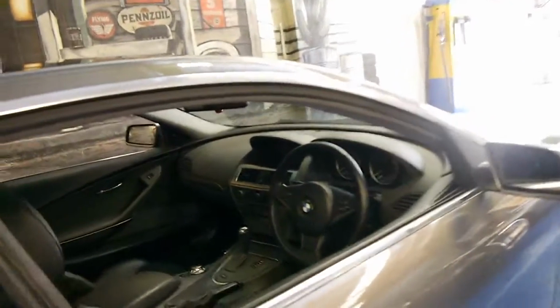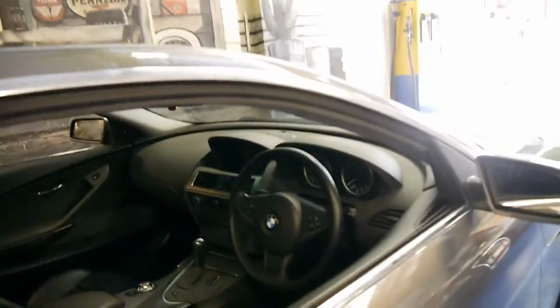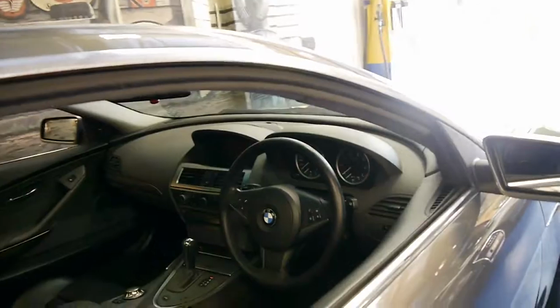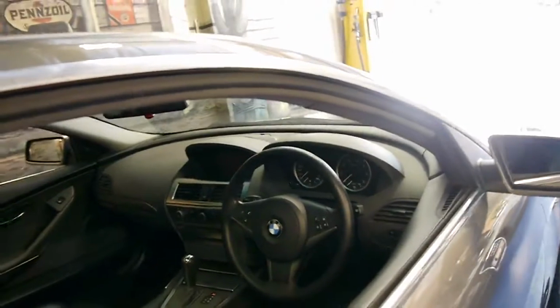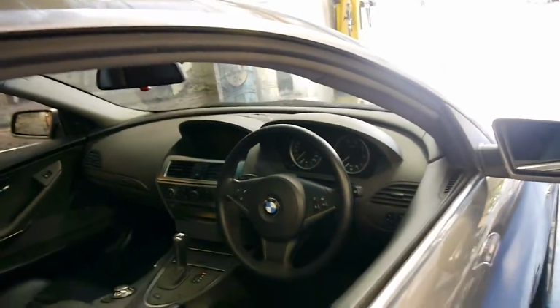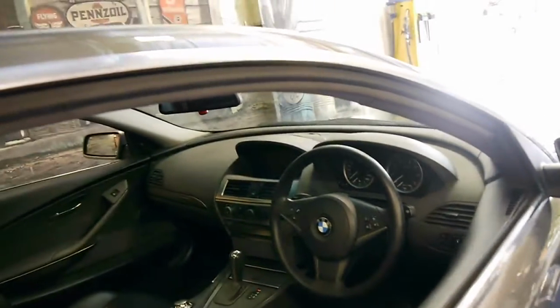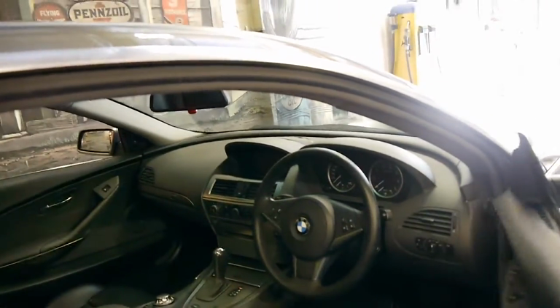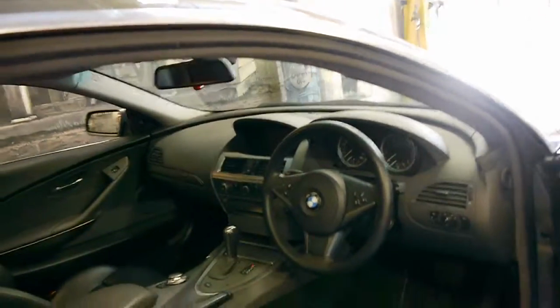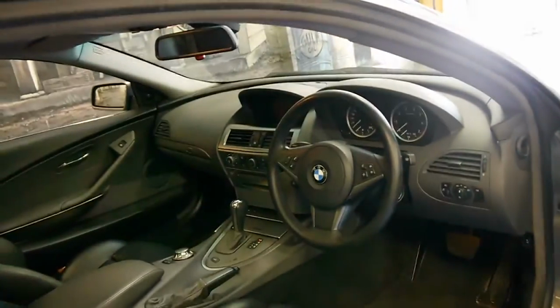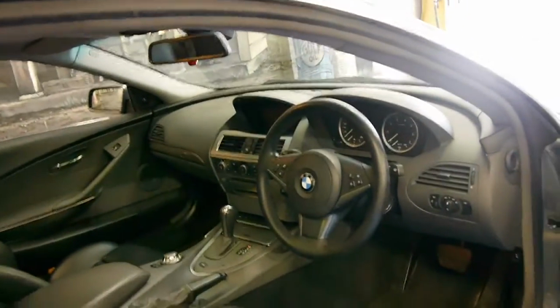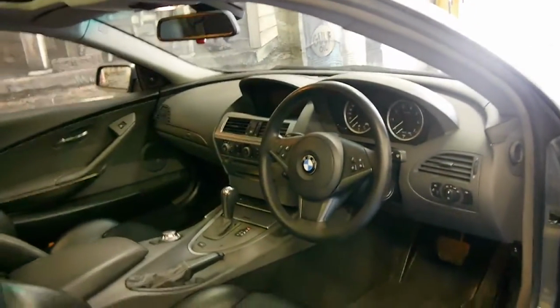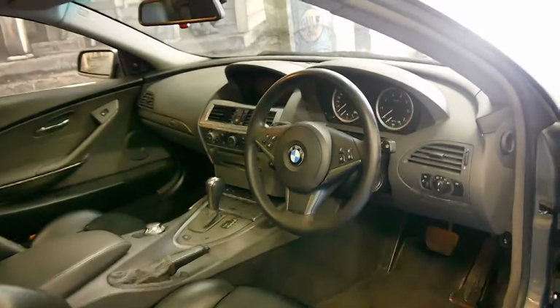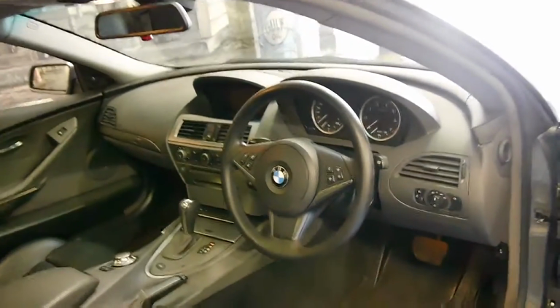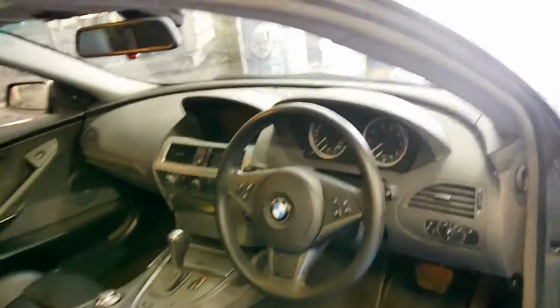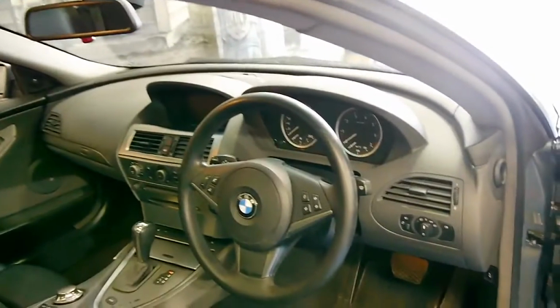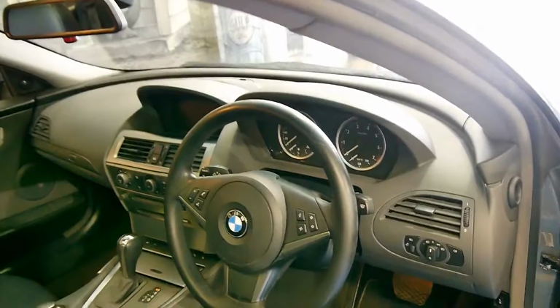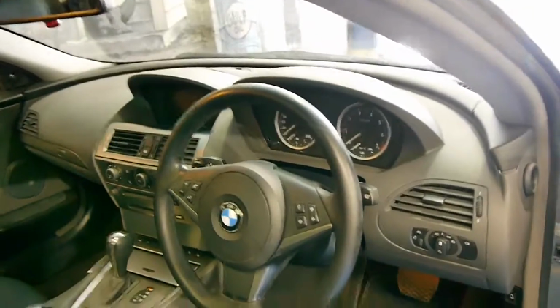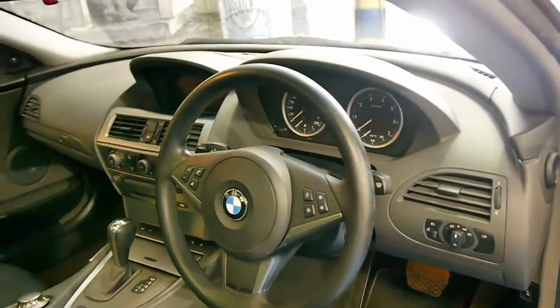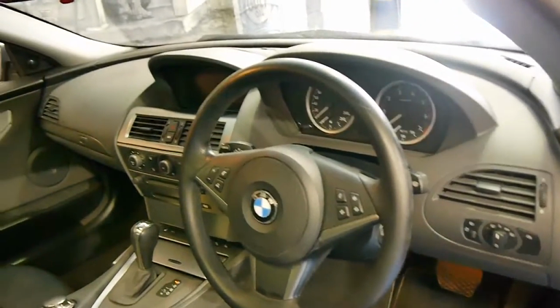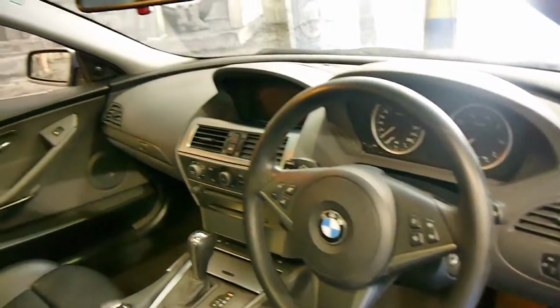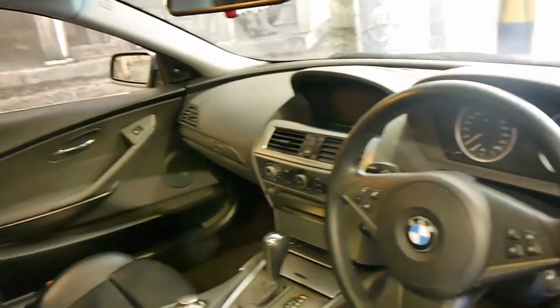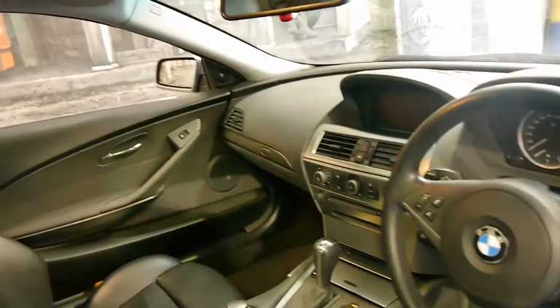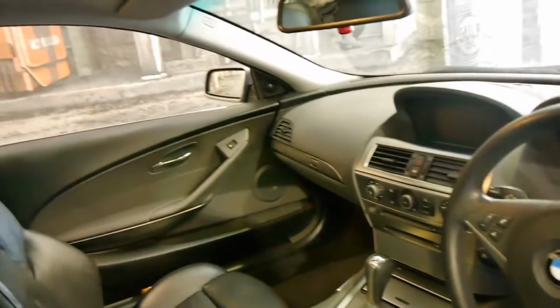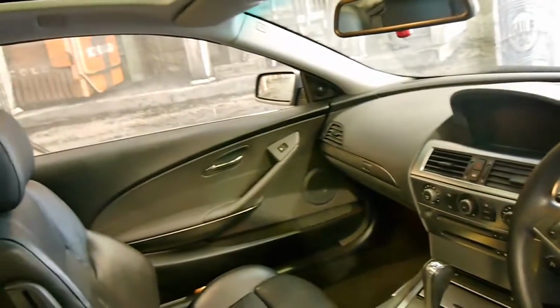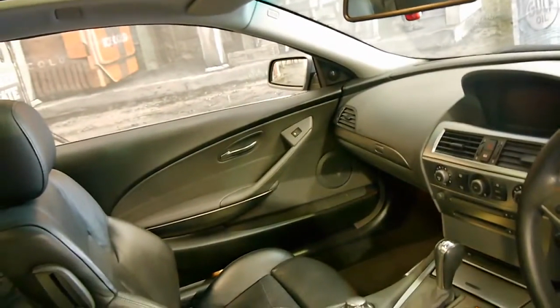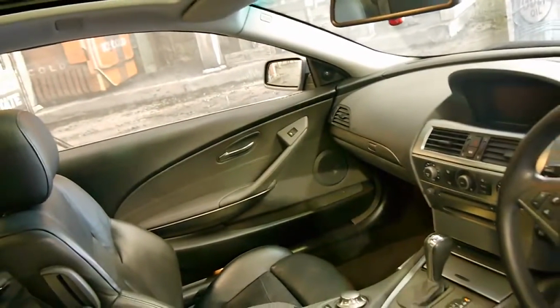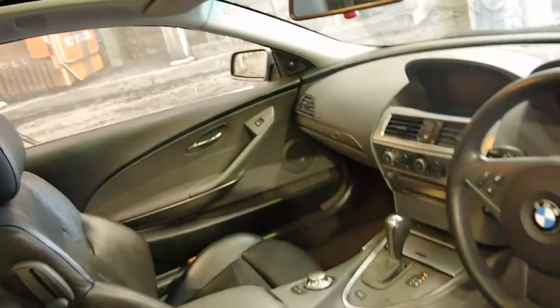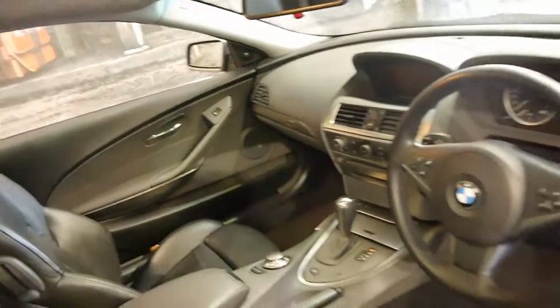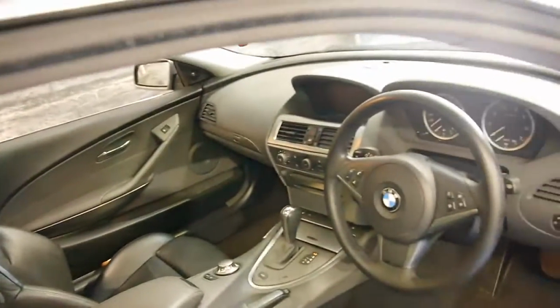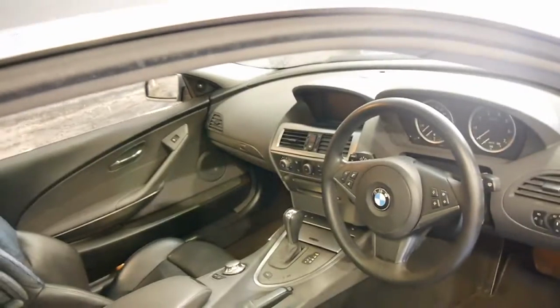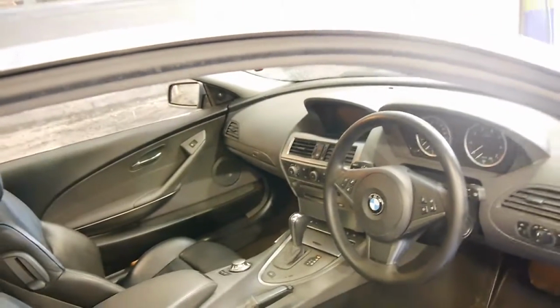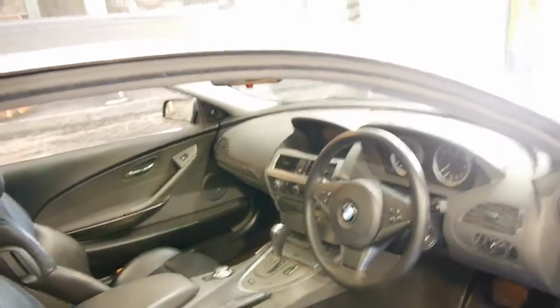Furthermore, they do have navigation as well. With these cars, it's very important to buy them with a good service history, and you can't really get much better than a BMW logbook.